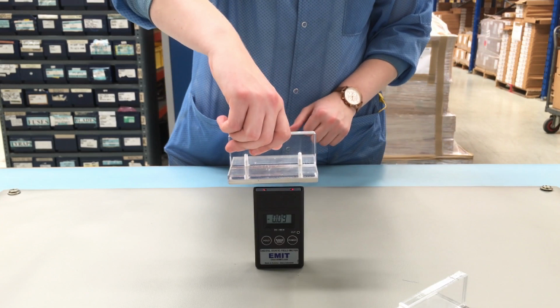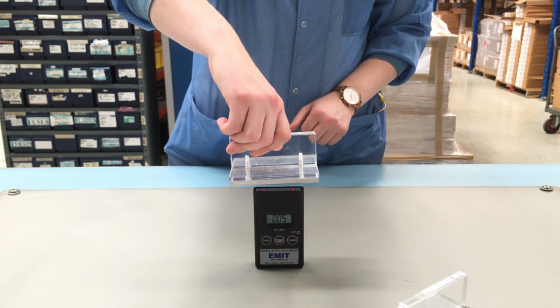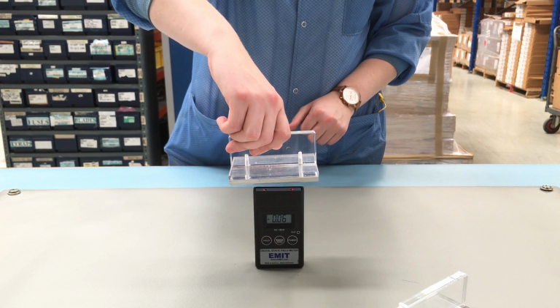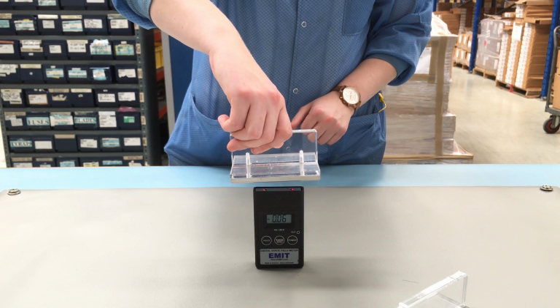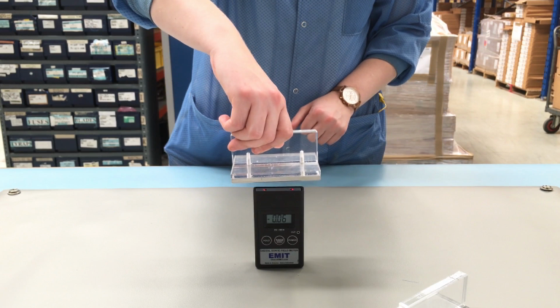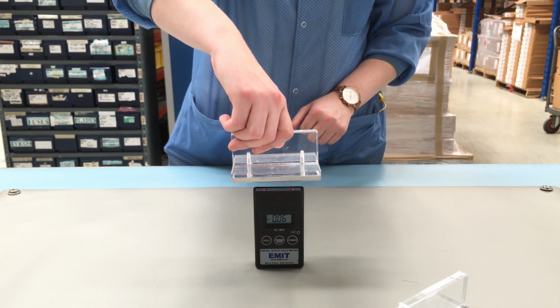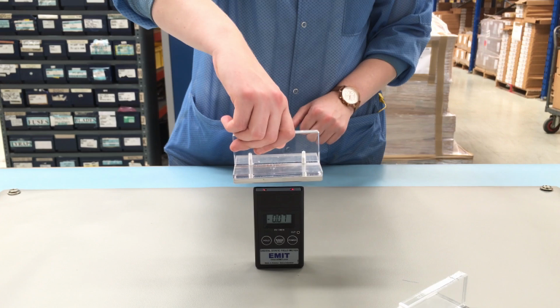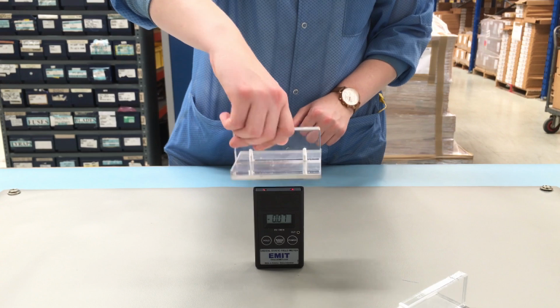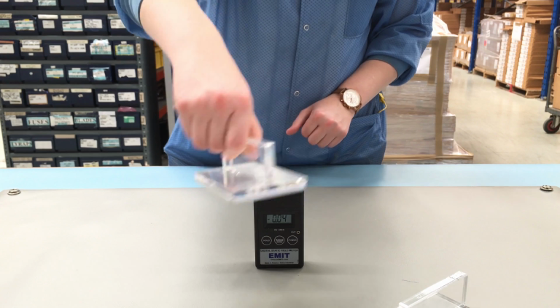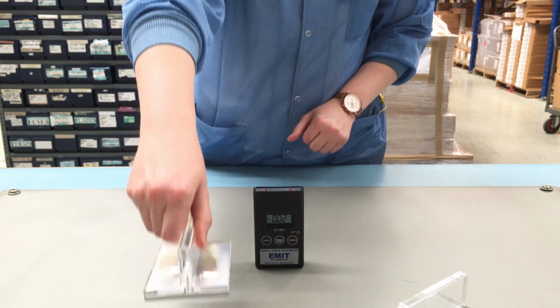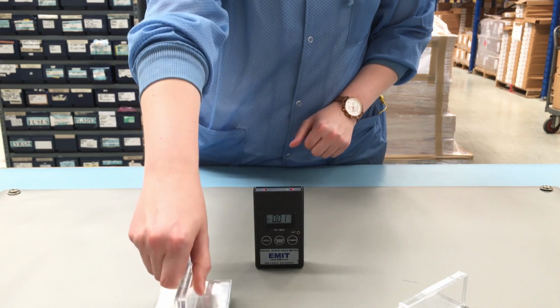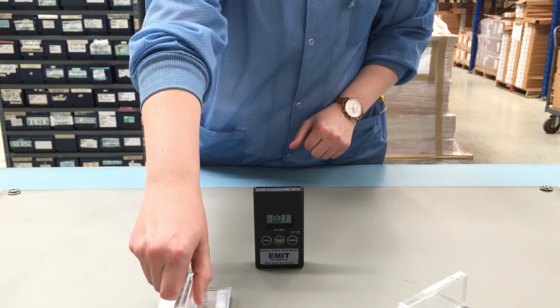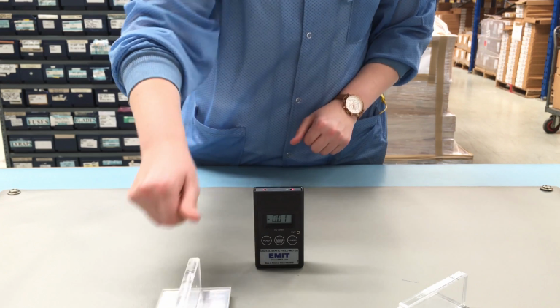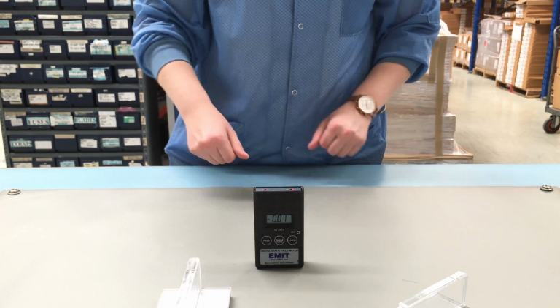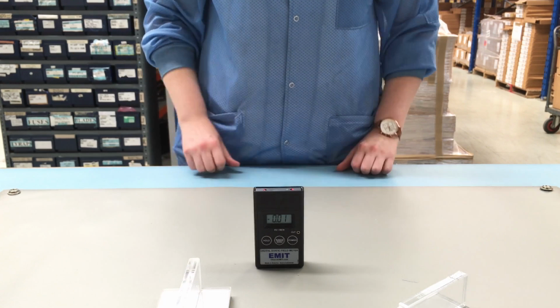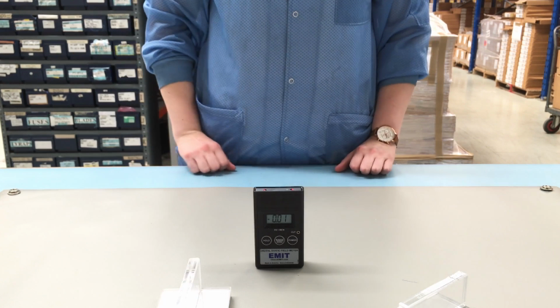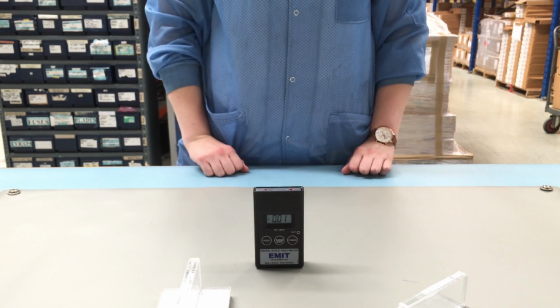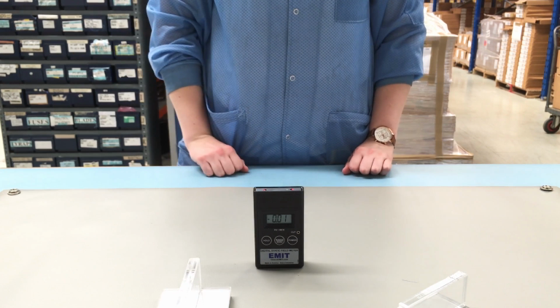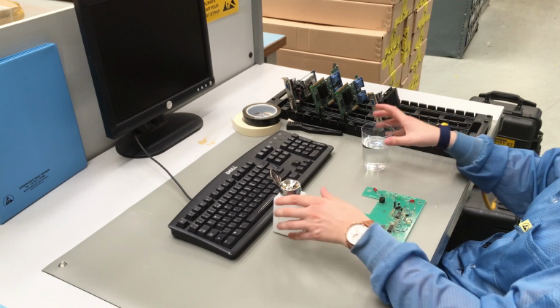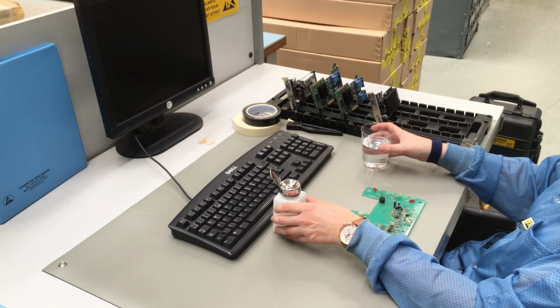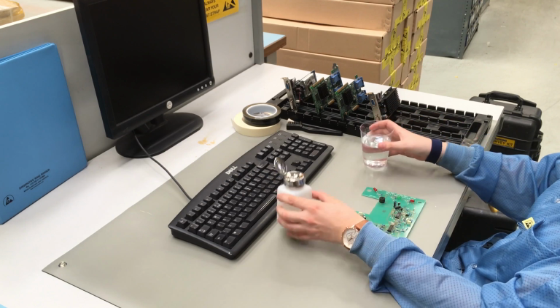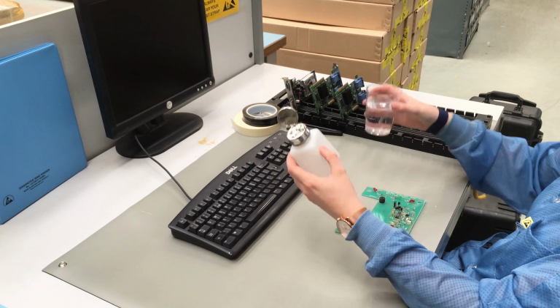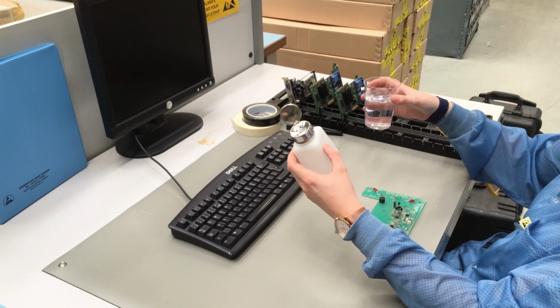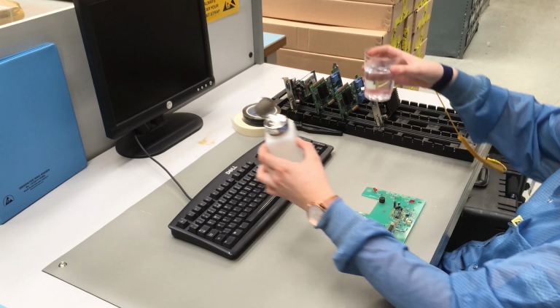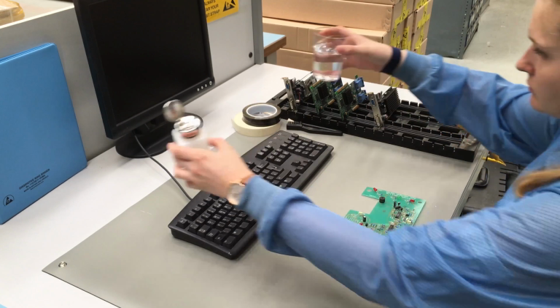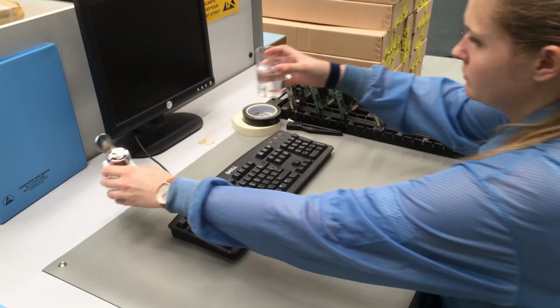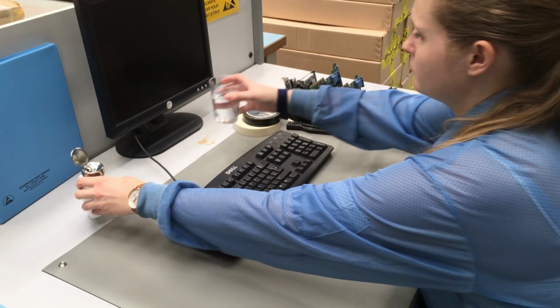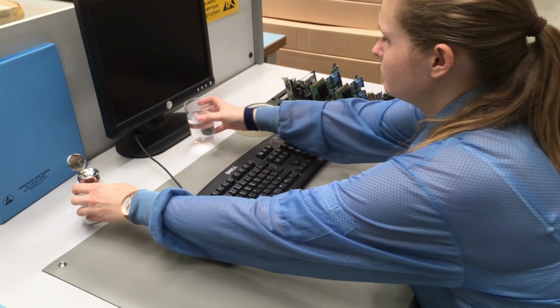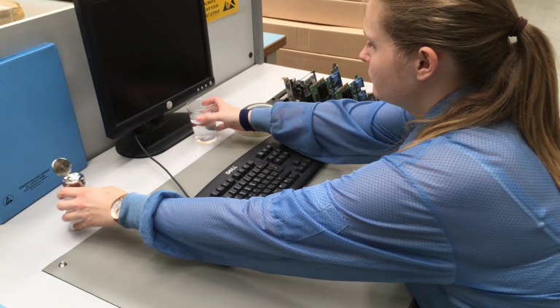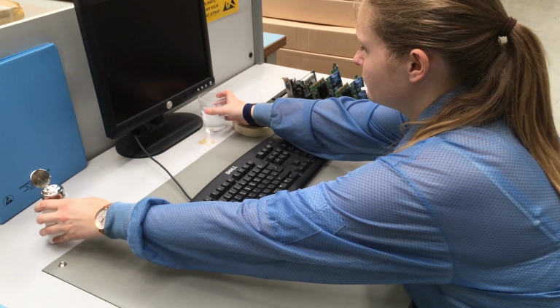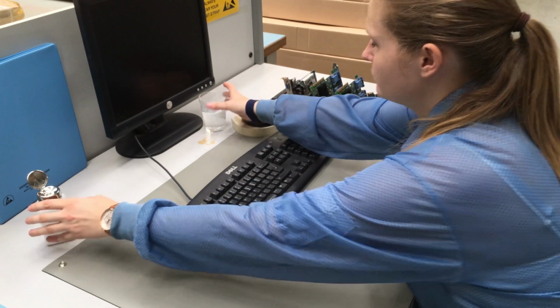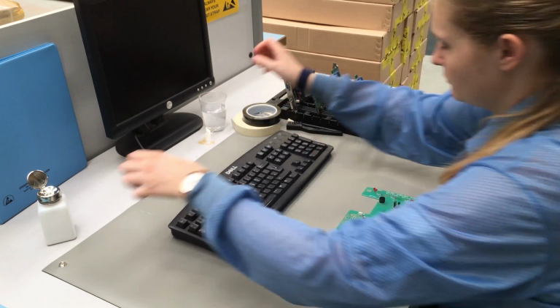By placing it on a grounded surface, the charge was transferred to the mat and away to ground. In an ESD protected area, insulators can be controlled by doing the following.